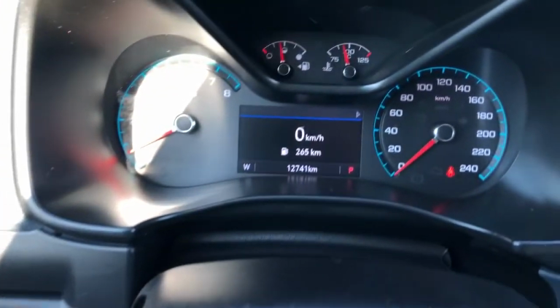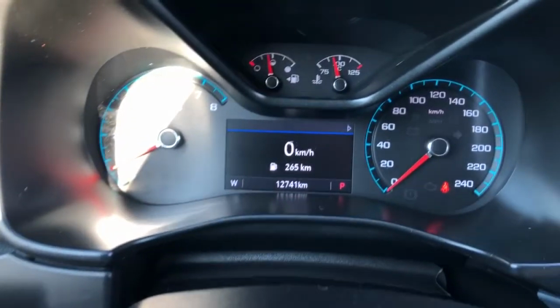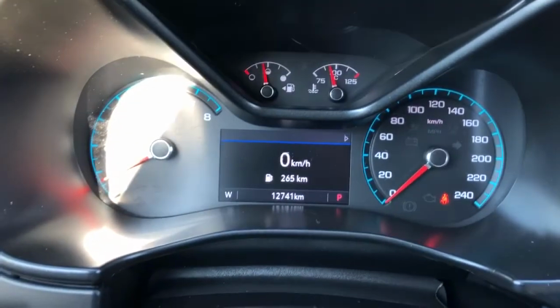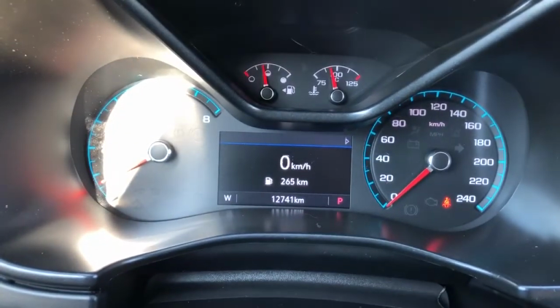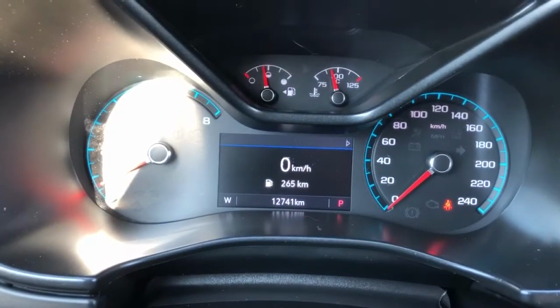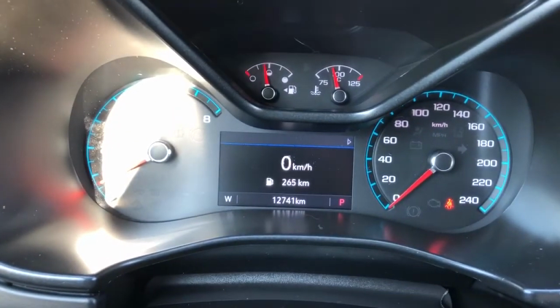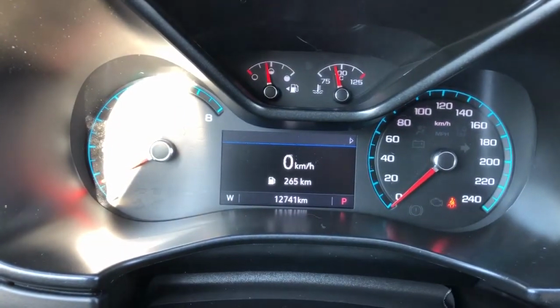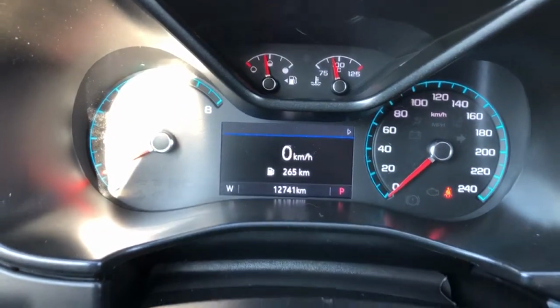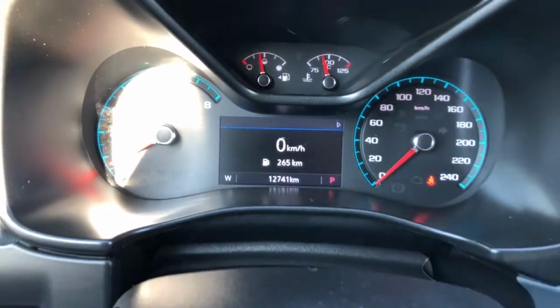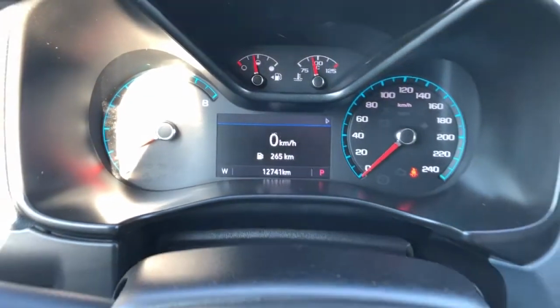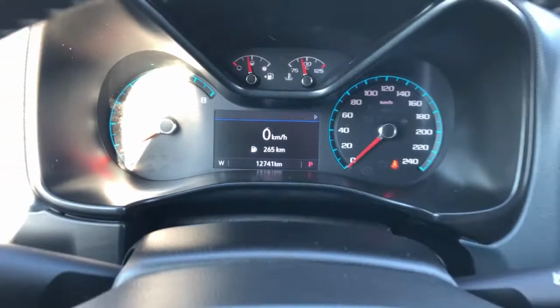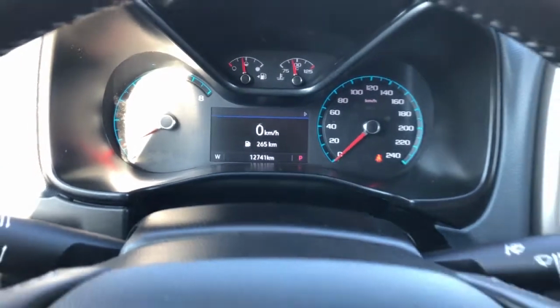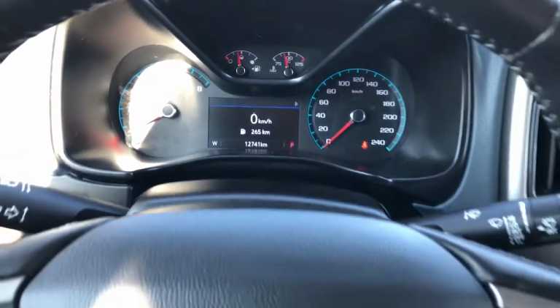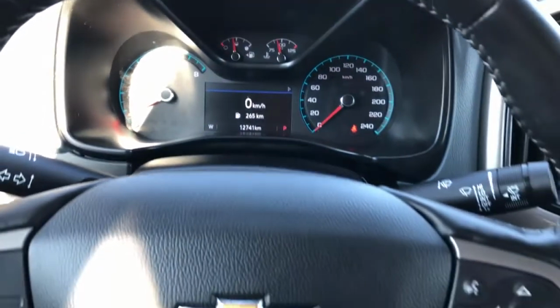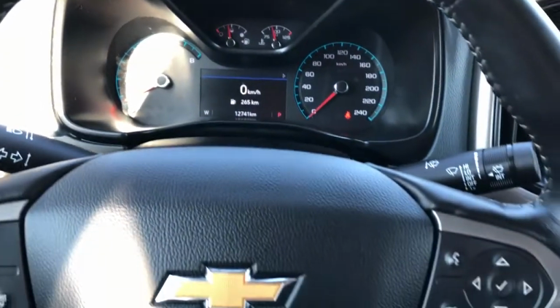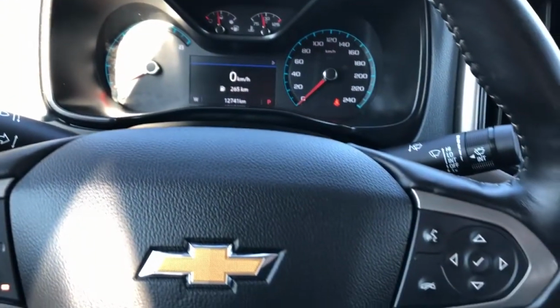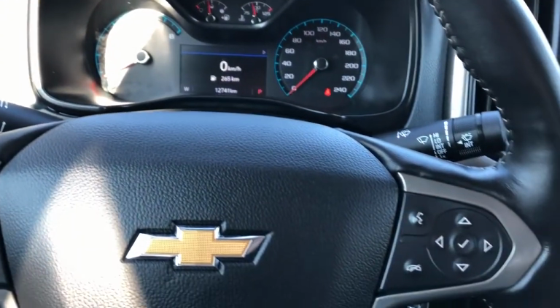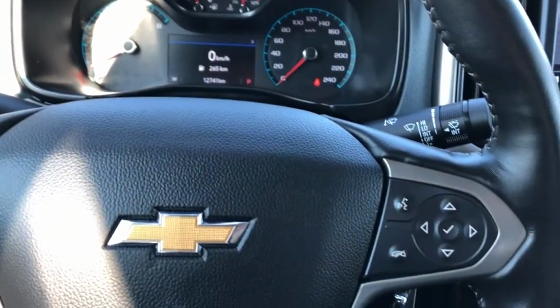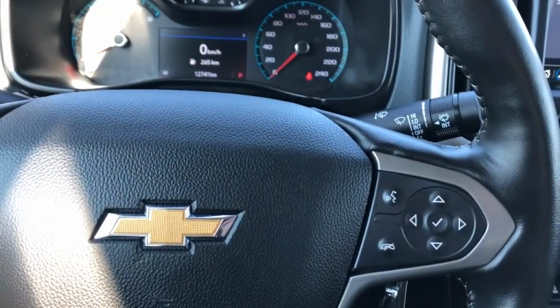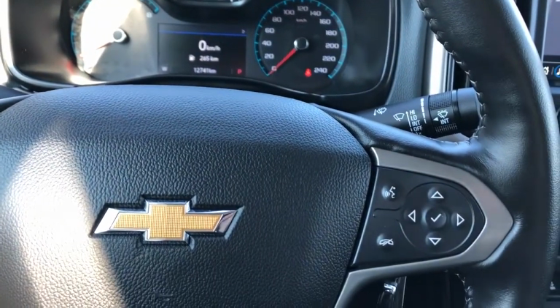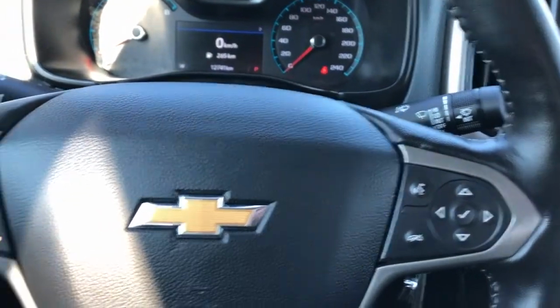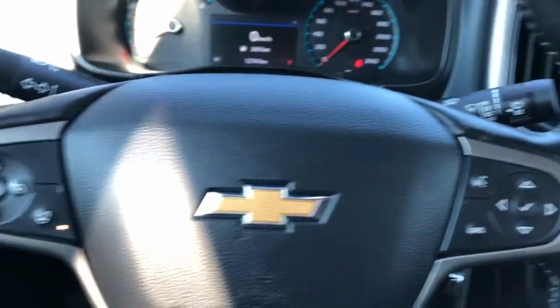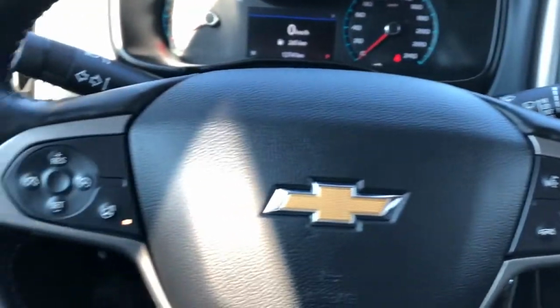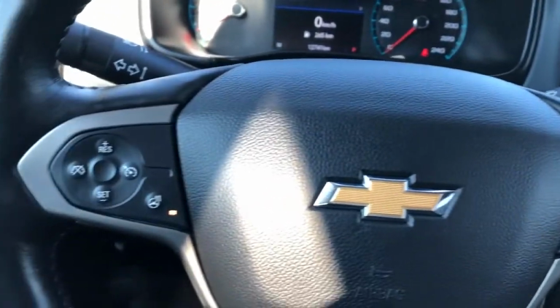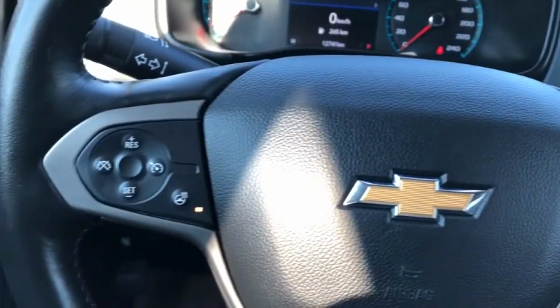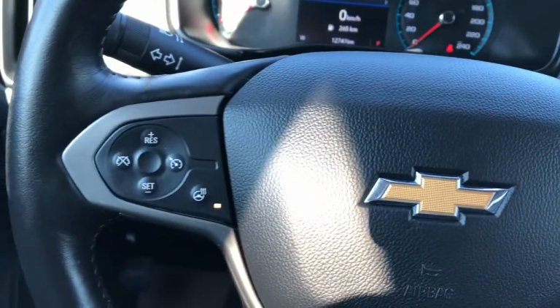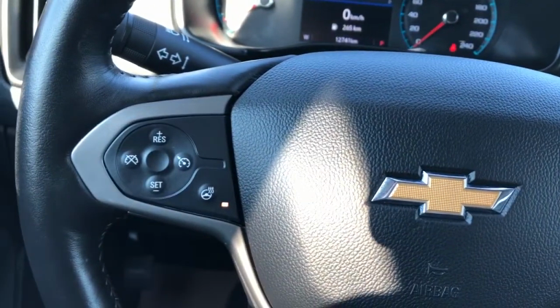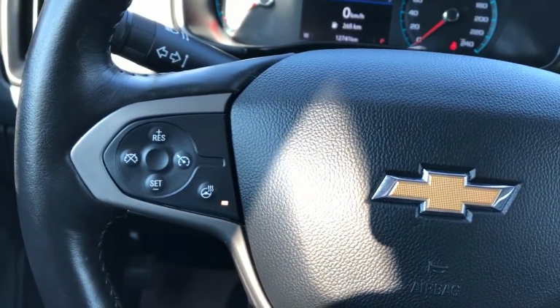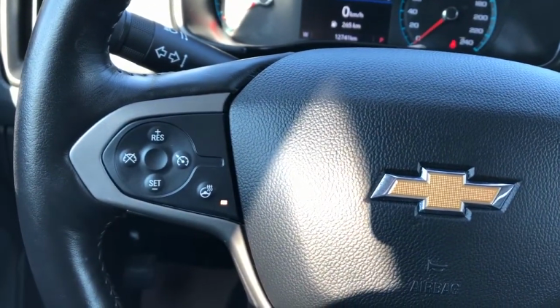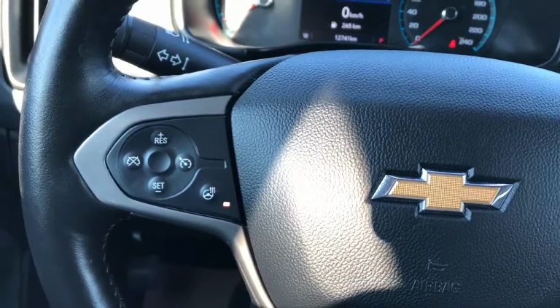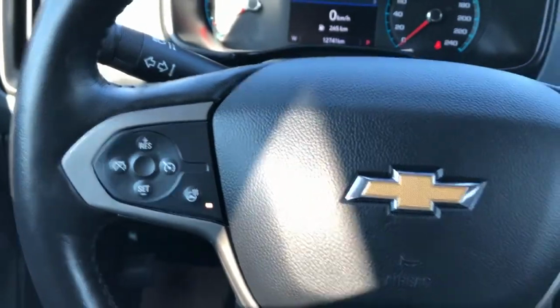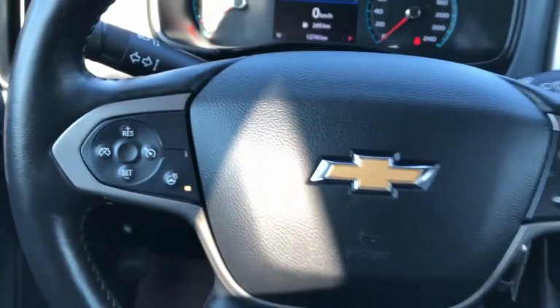Our gauge cluster with screen in the middle — controls for that screen are found off to the right of the steering wheel. Off to the left we have our cruise control and heated steering wheel option.